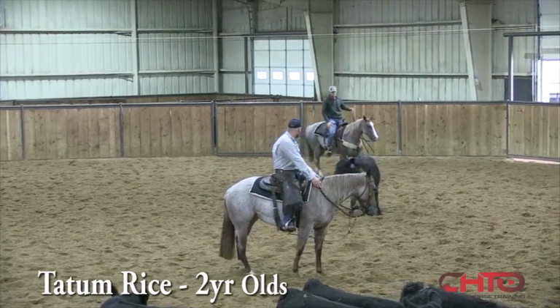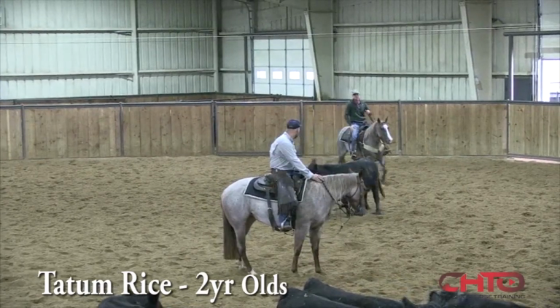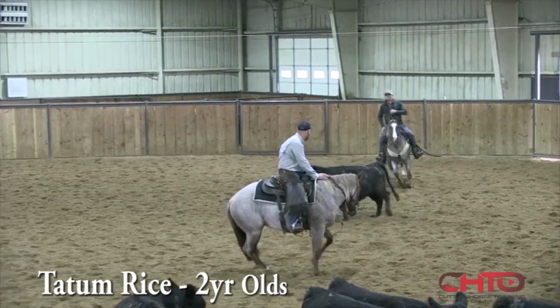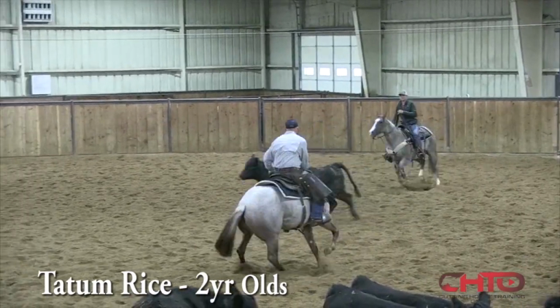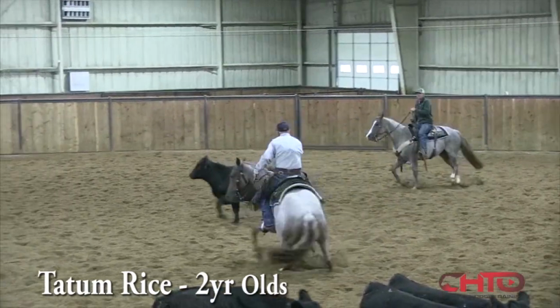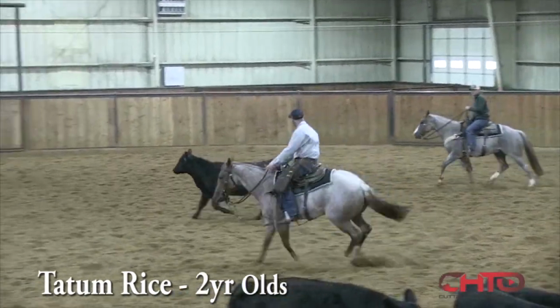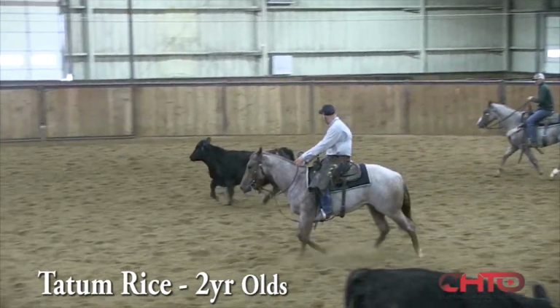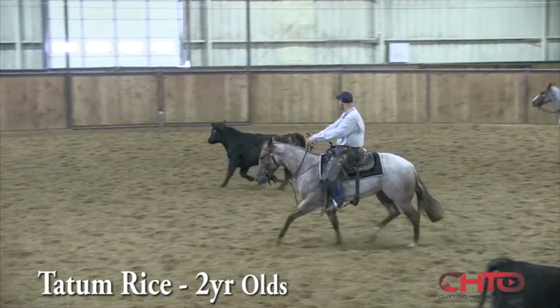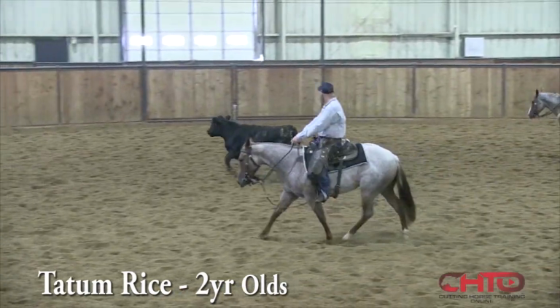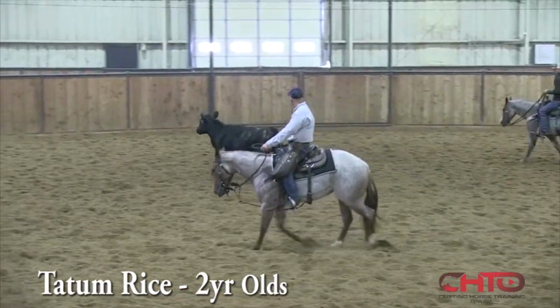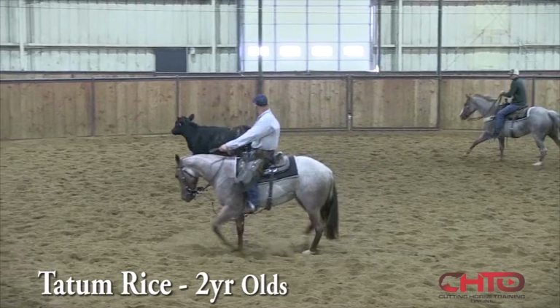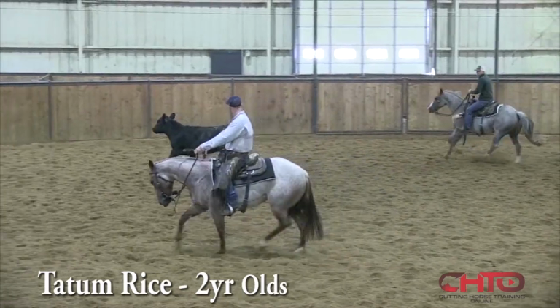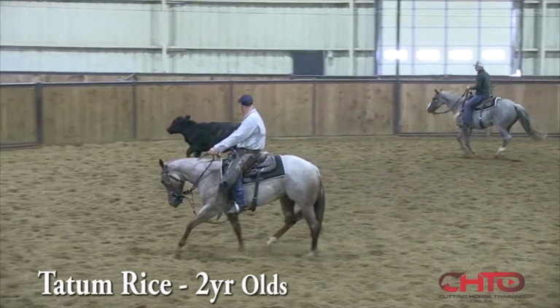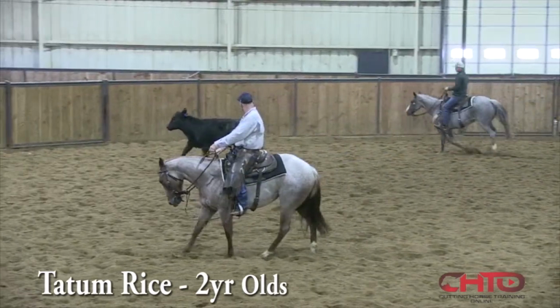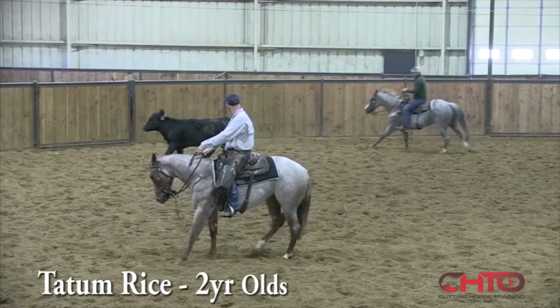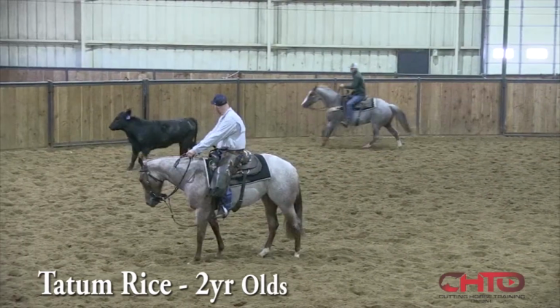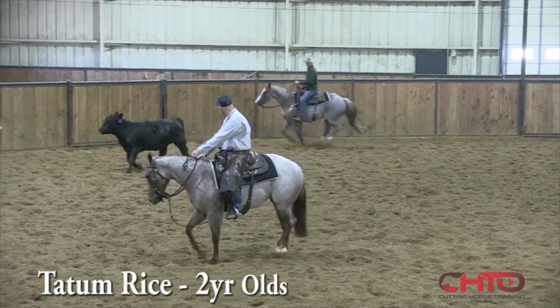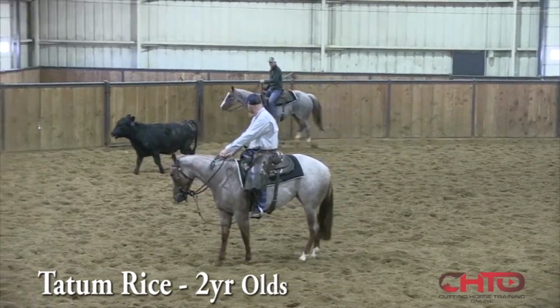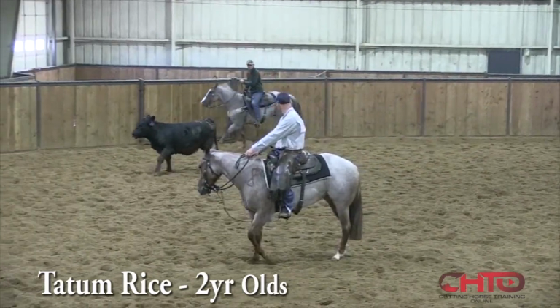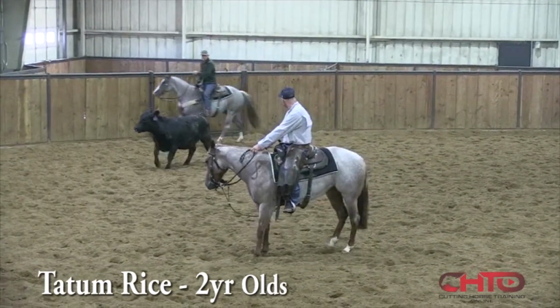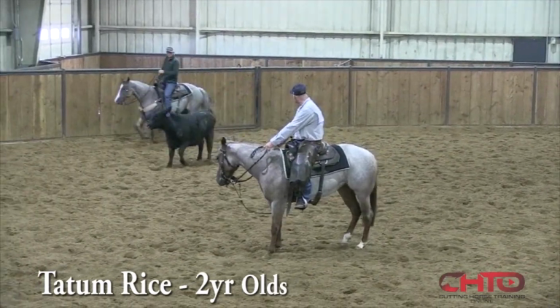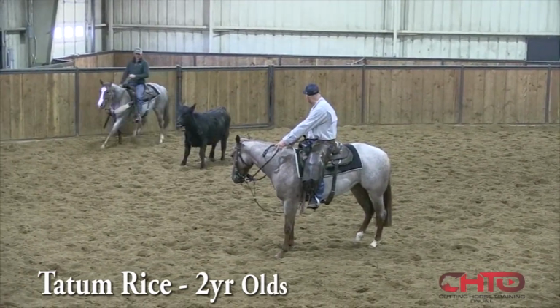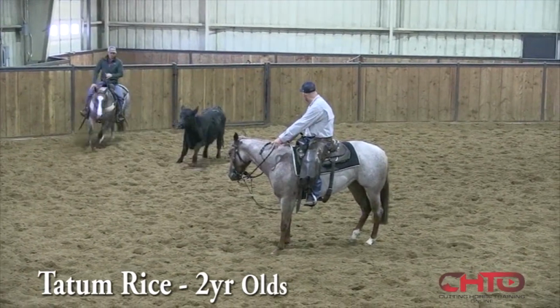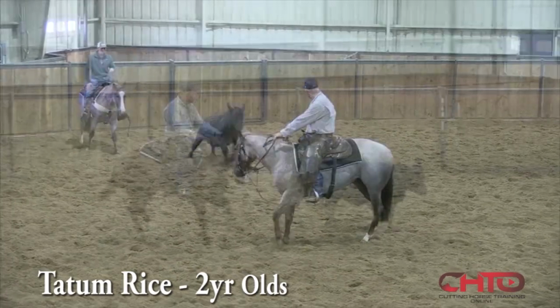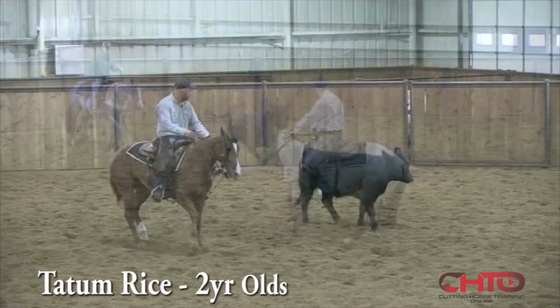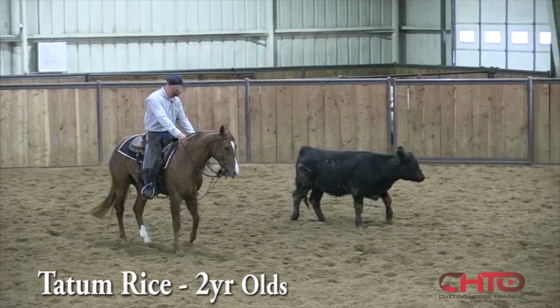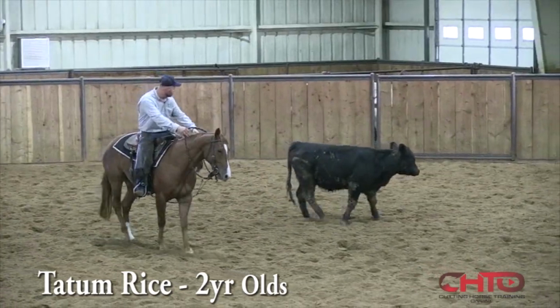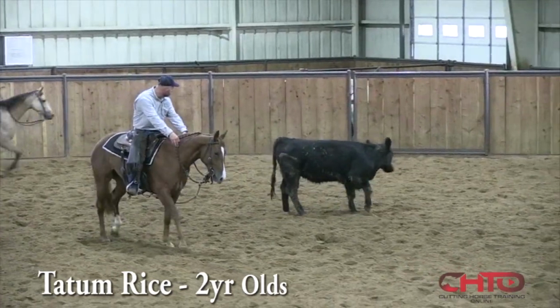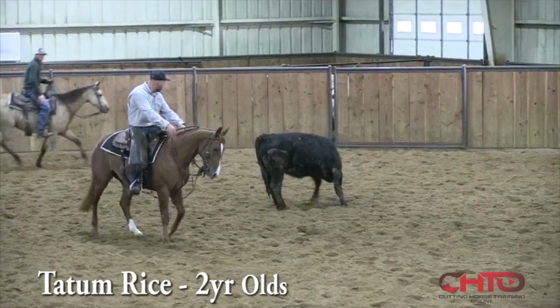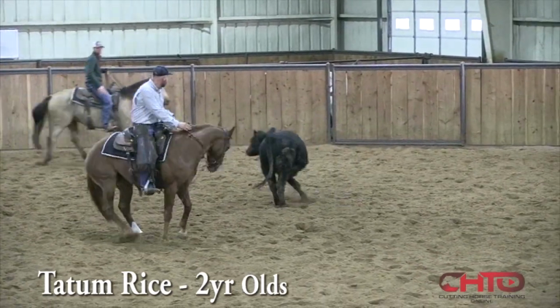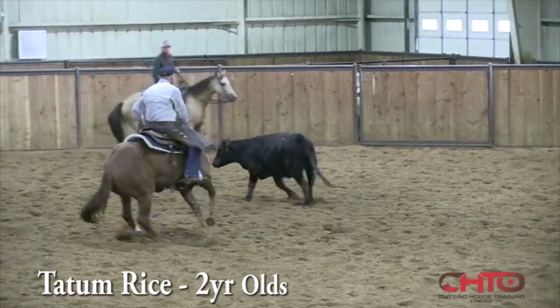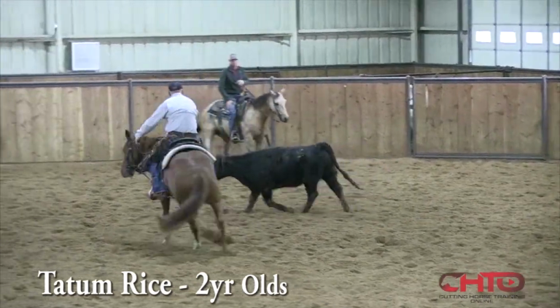If you can ride that horse to the cow or against the cow whenever you want, and then also get away whenever you want, you're a lot more likely to have a little bit of sticky feeling right there. Not terrible, but just a little bit.